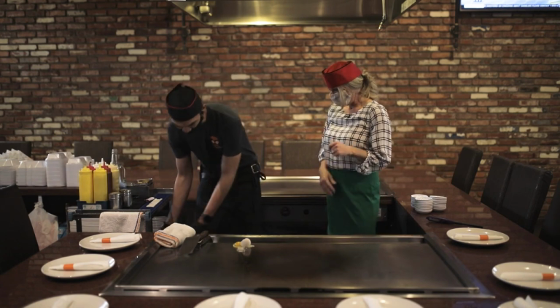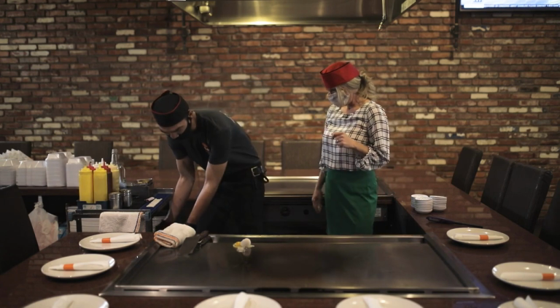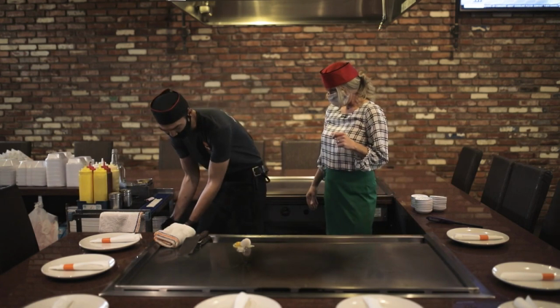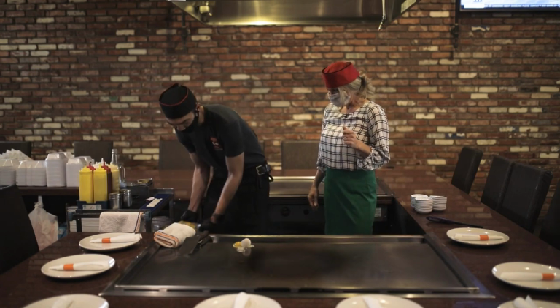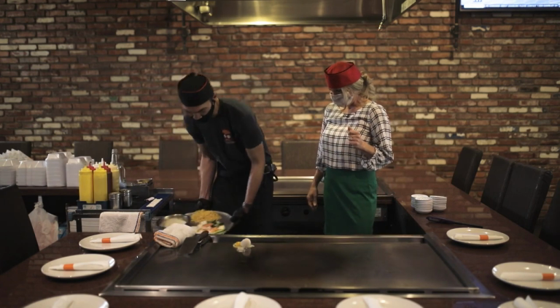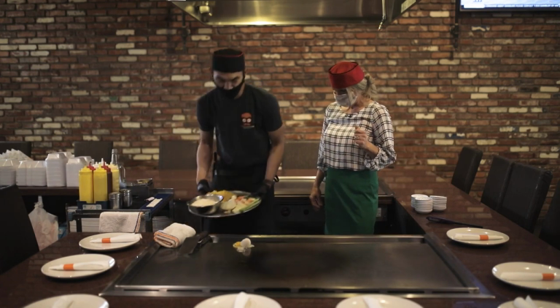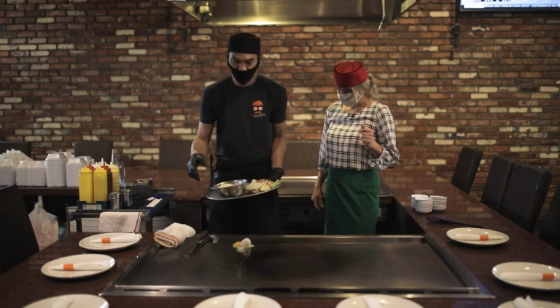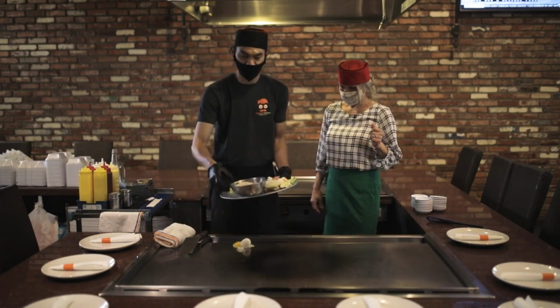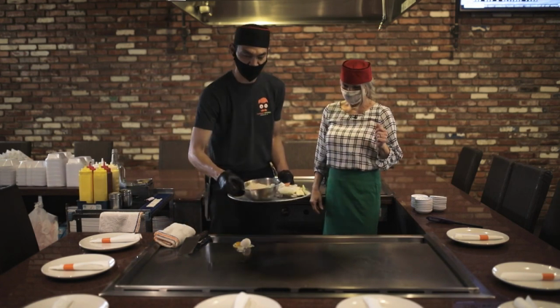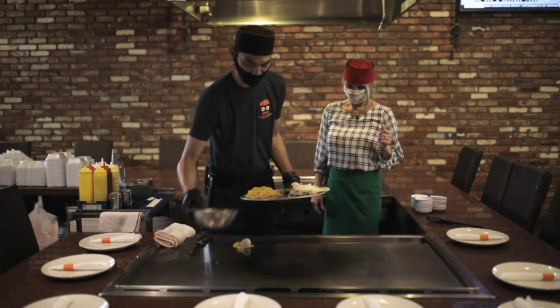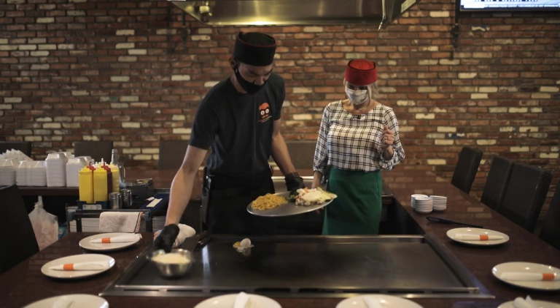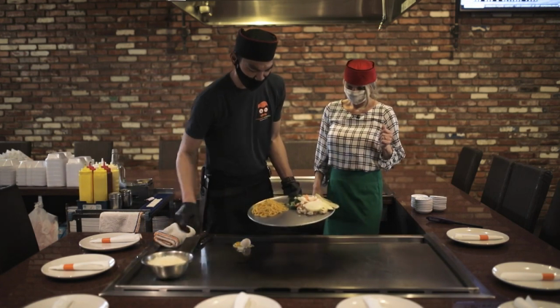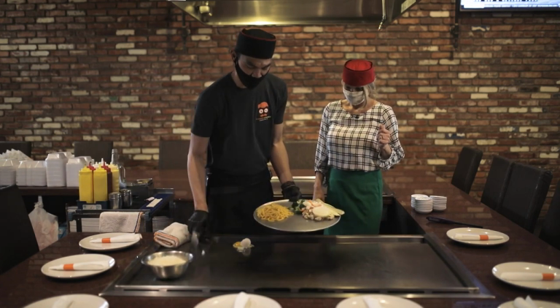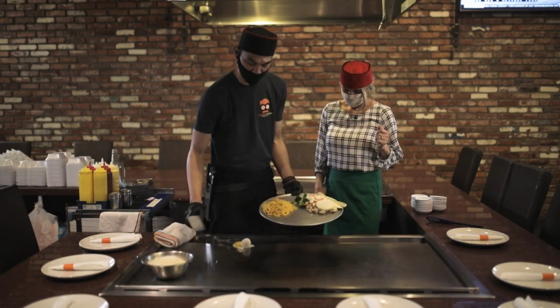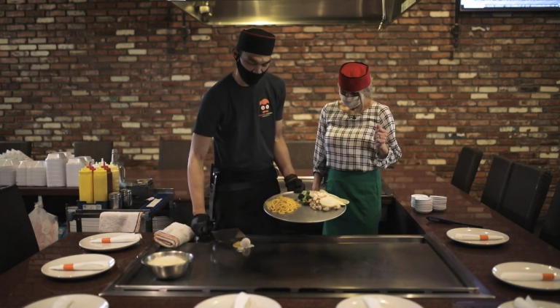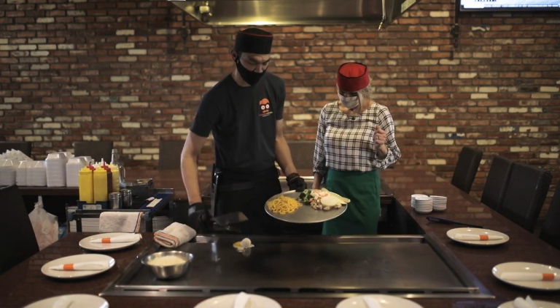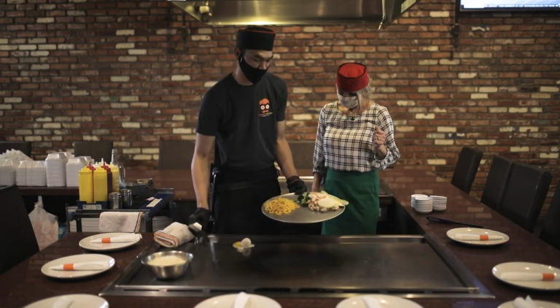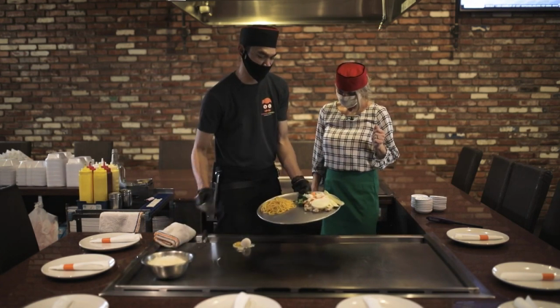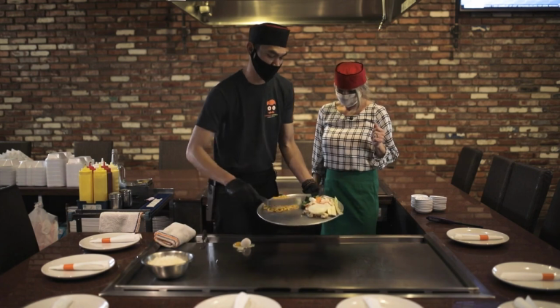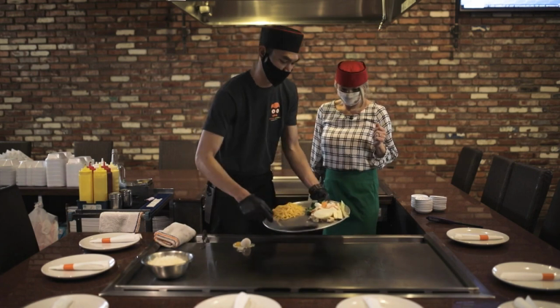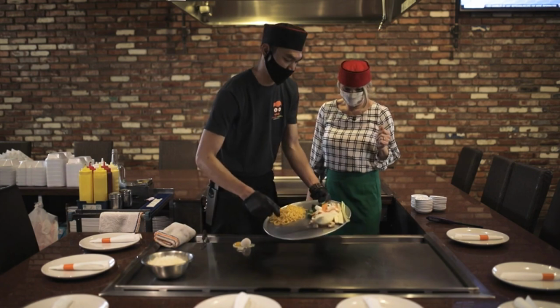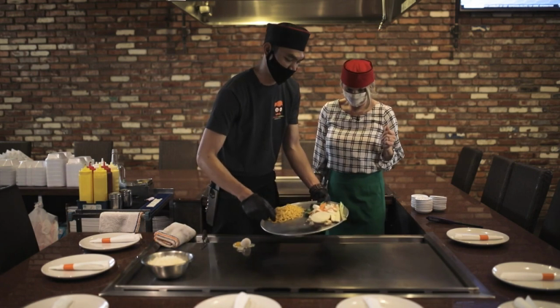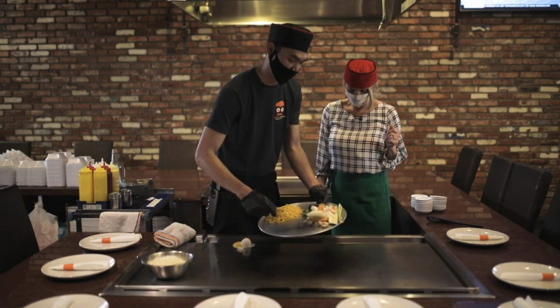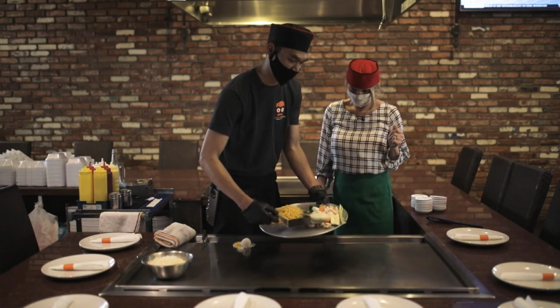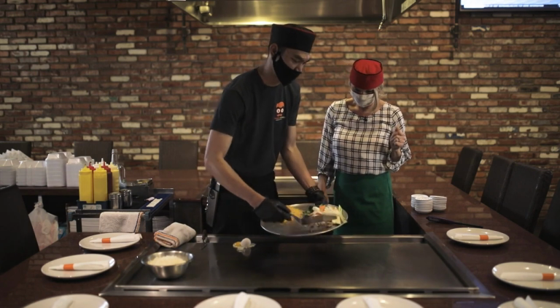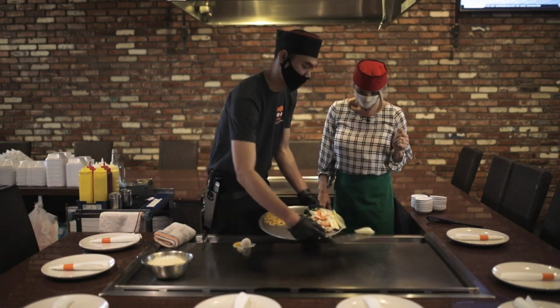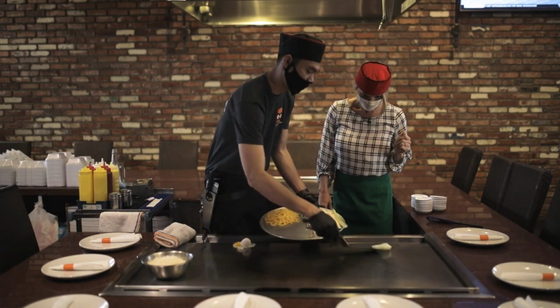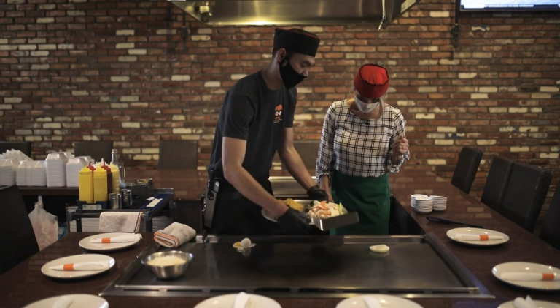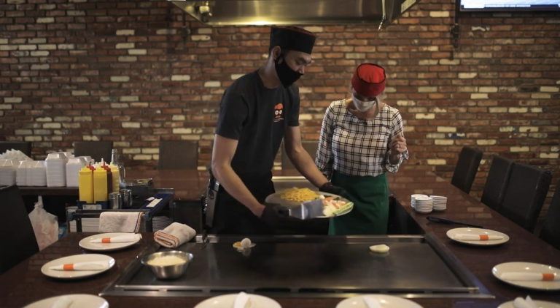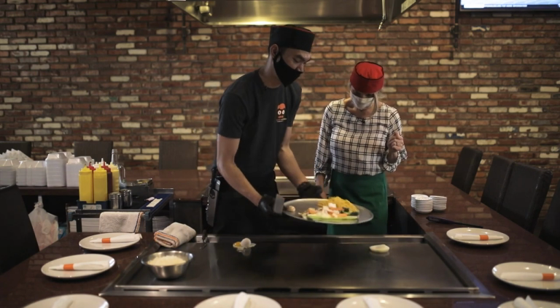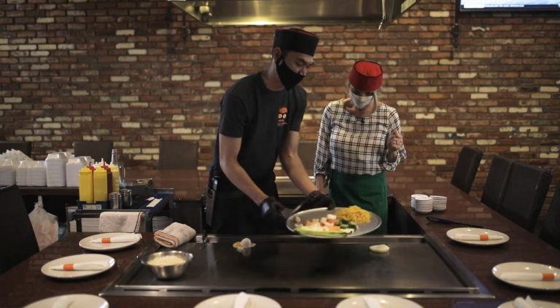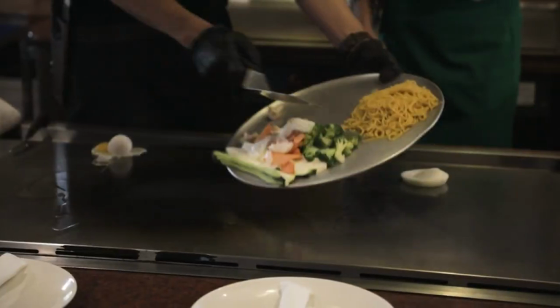I'm gonna pull everything down here. Just the egg for the rice. And then we have a fresh vegetable. We're gonna make a volcano for that.